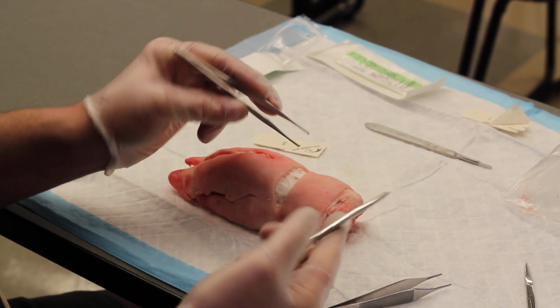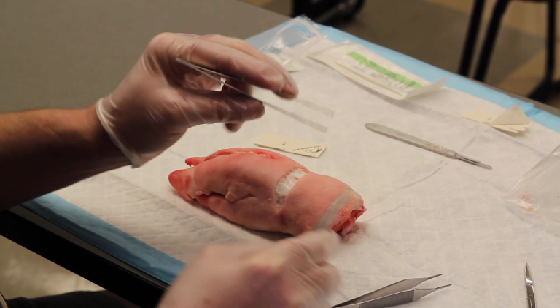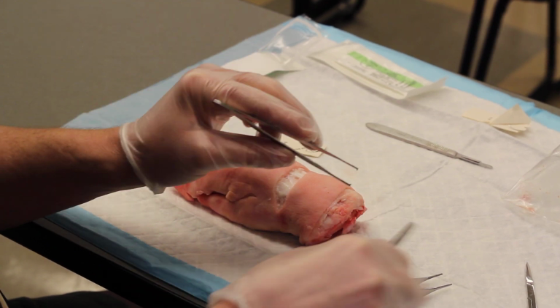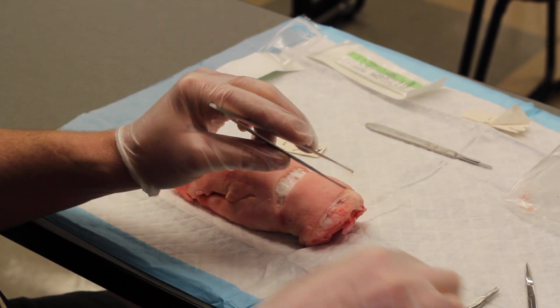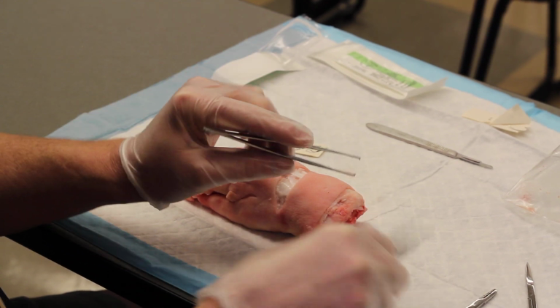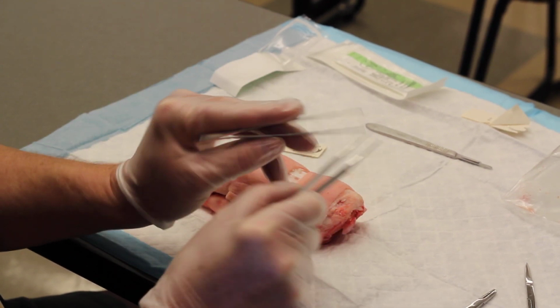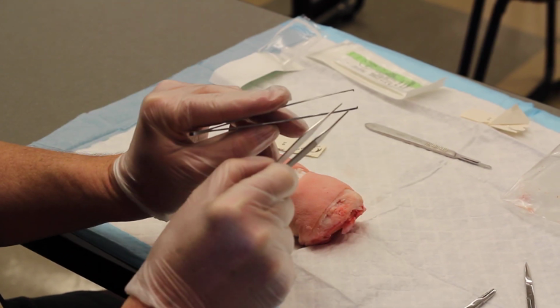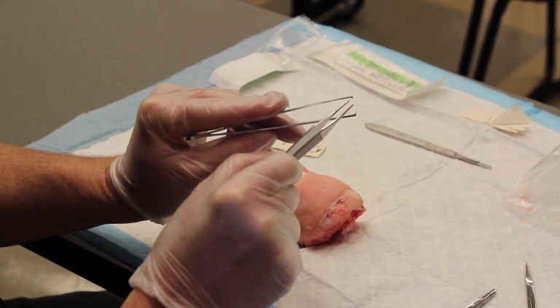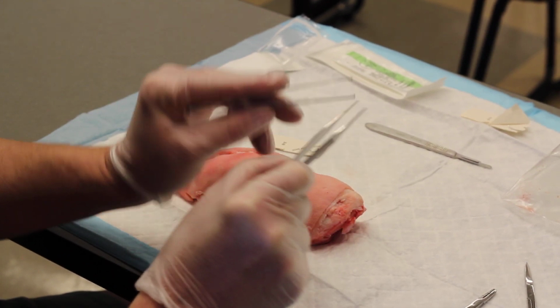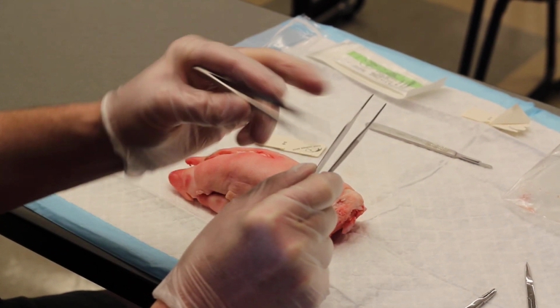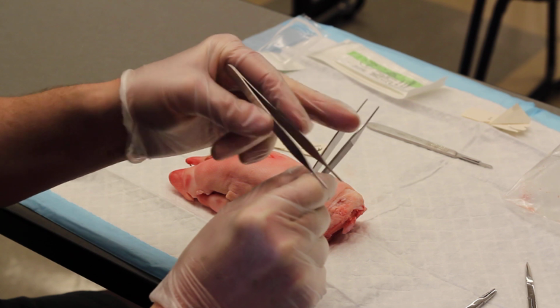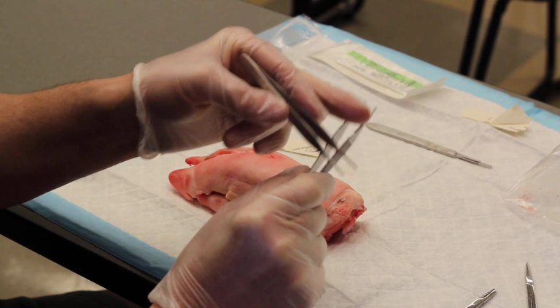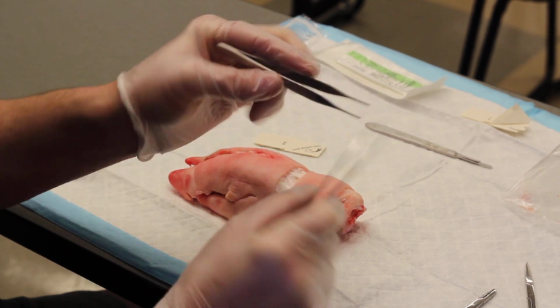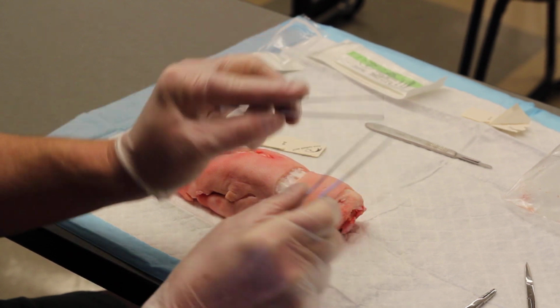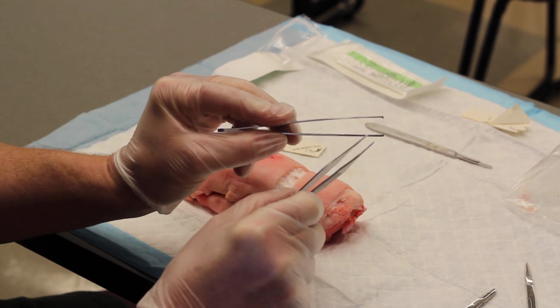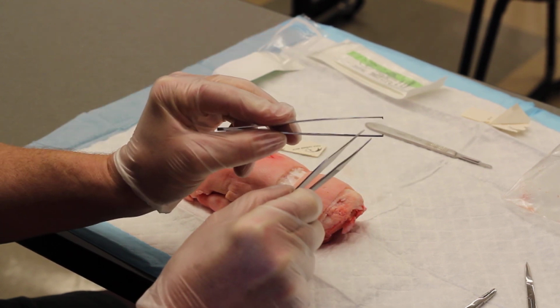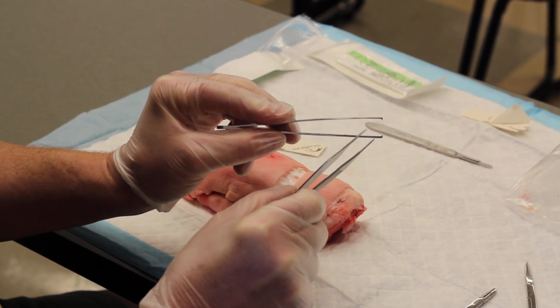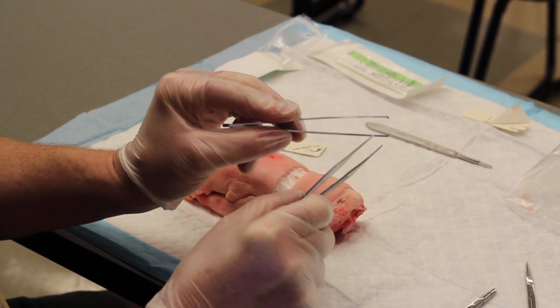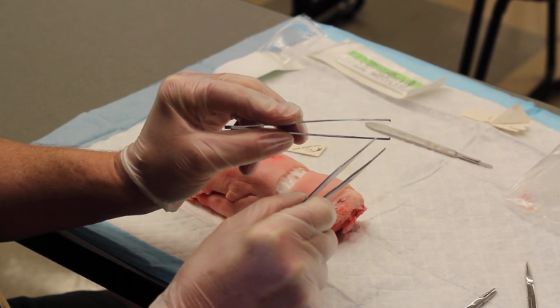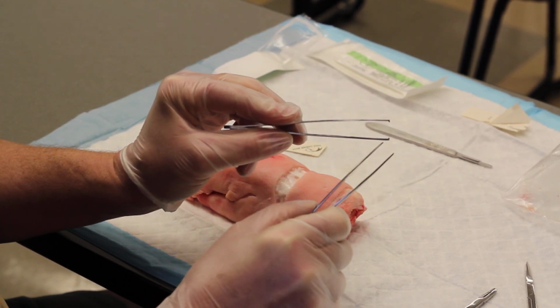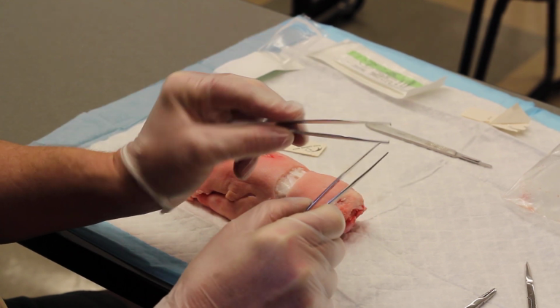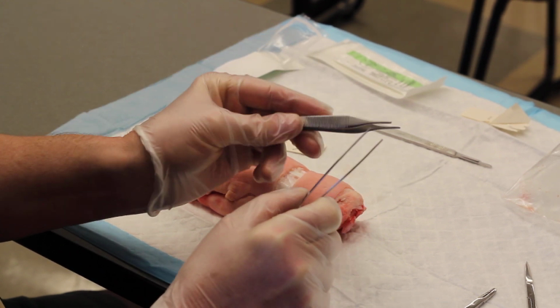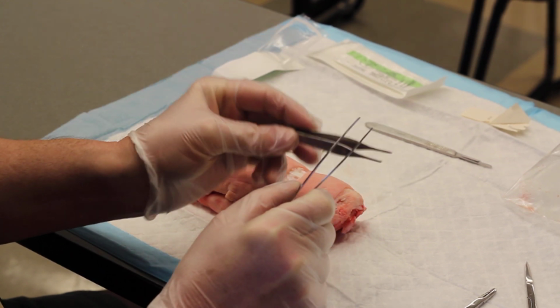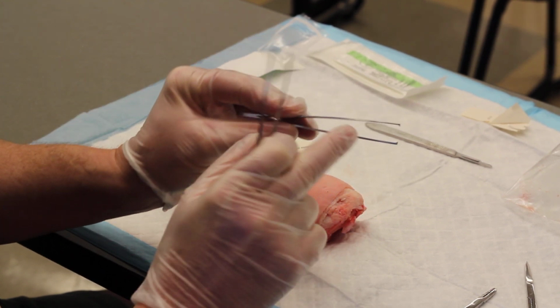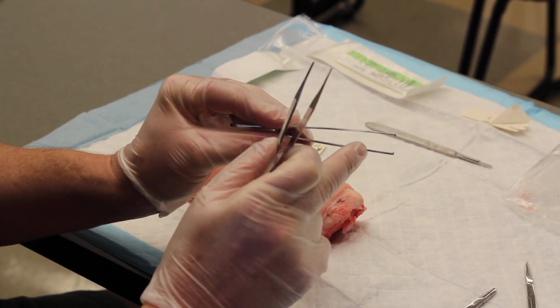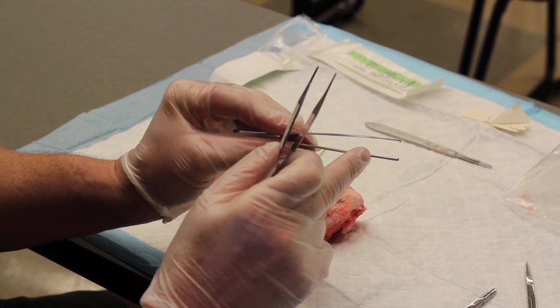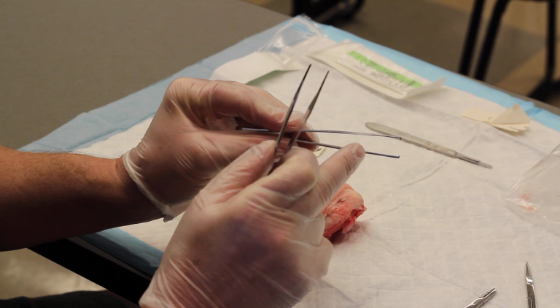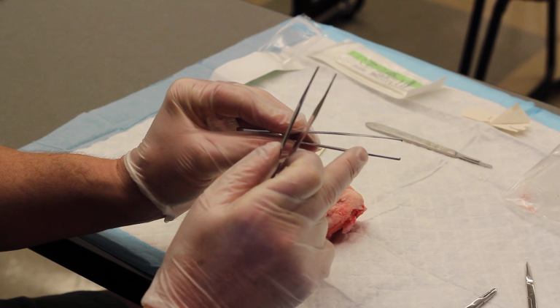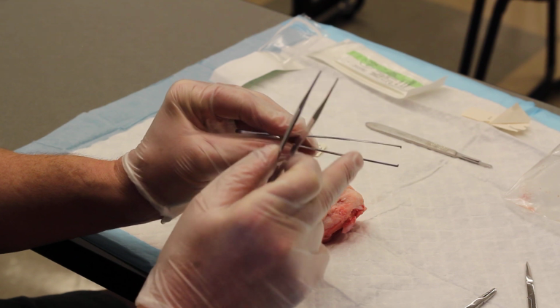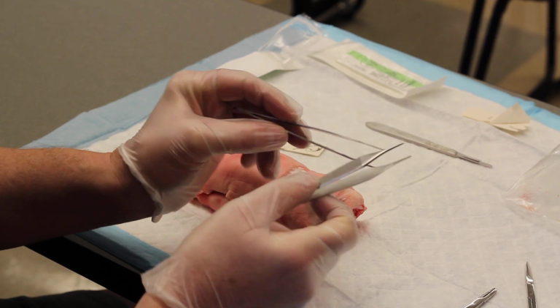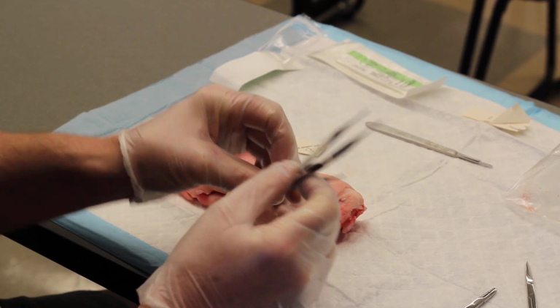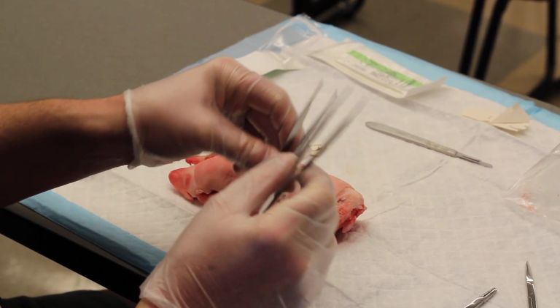So those are the Adson forceps — with teeth and without teeth. Disposable suture trays mostly come with the Adson forceps with teeth.